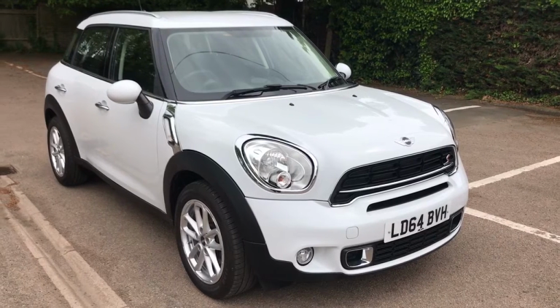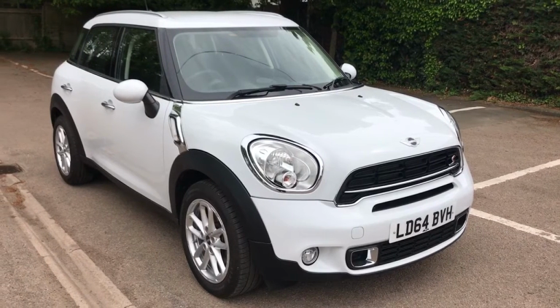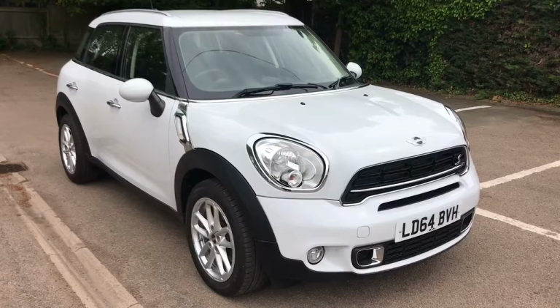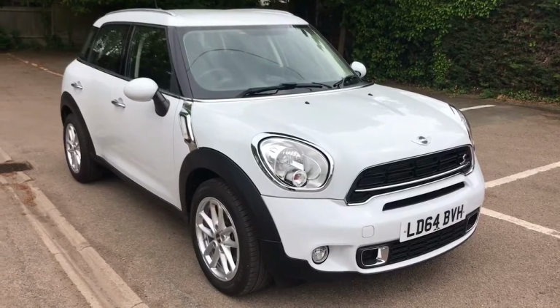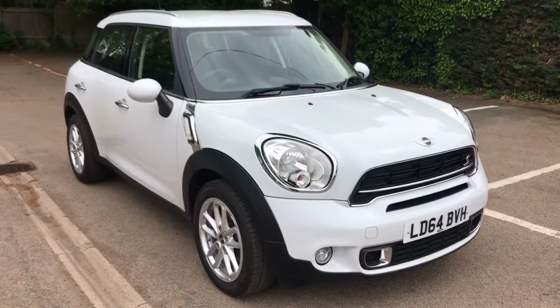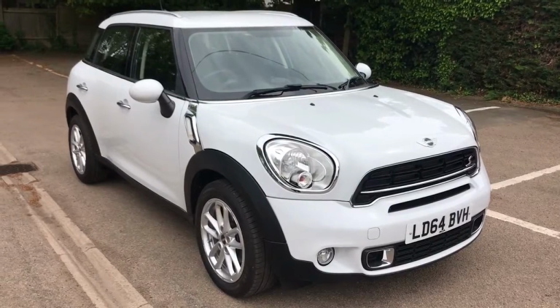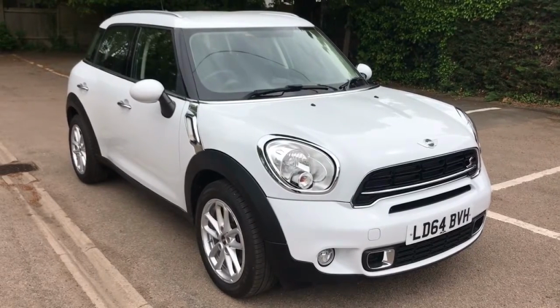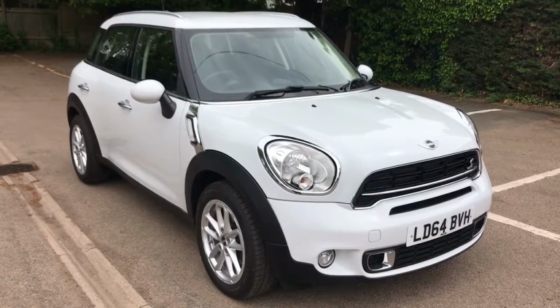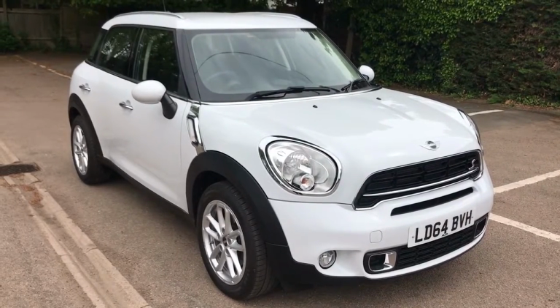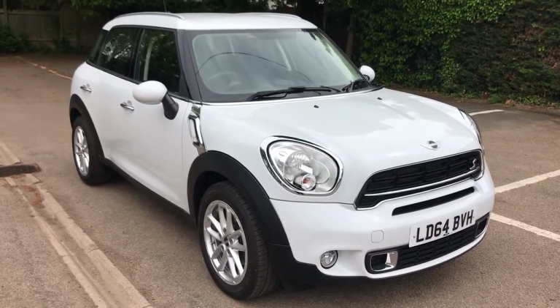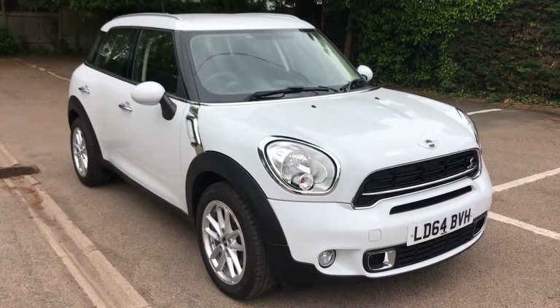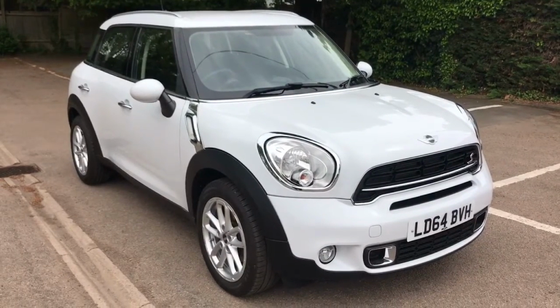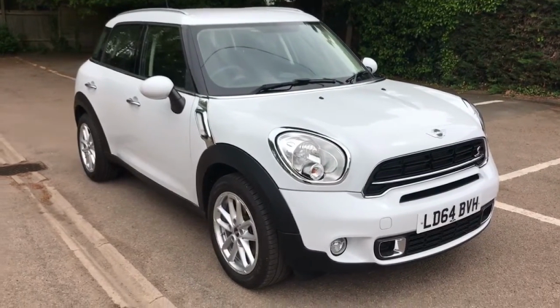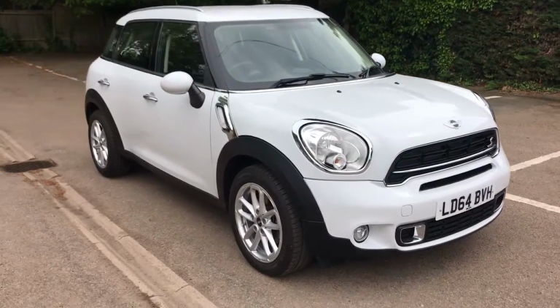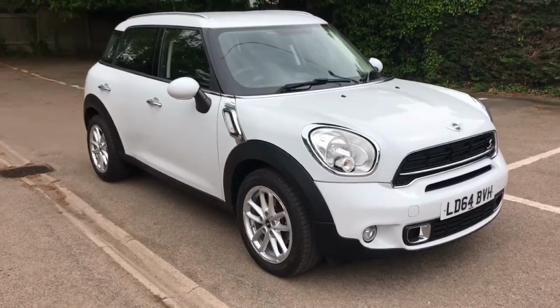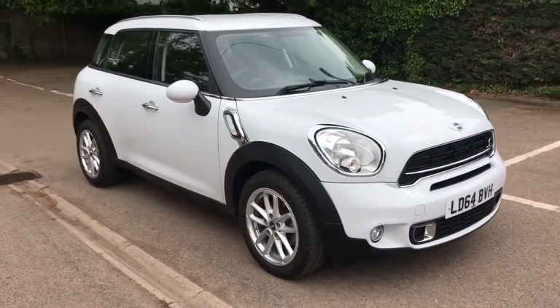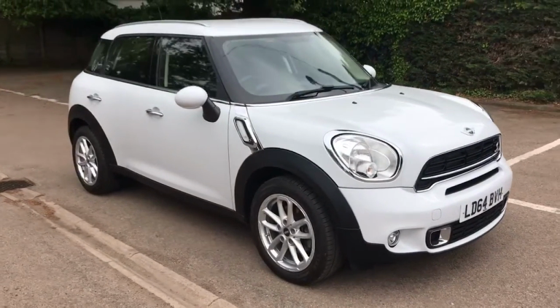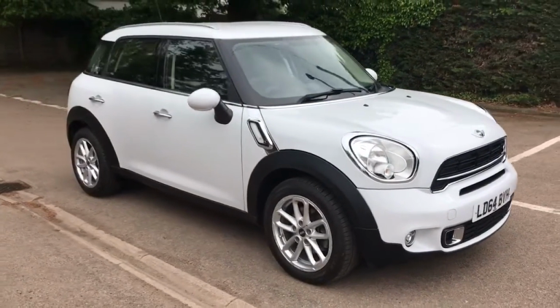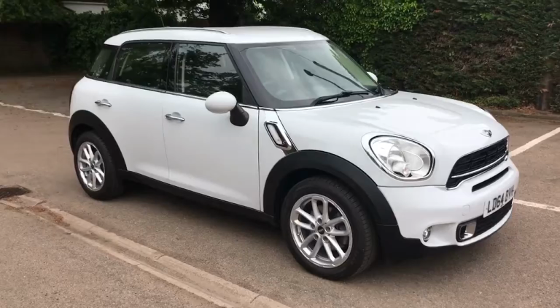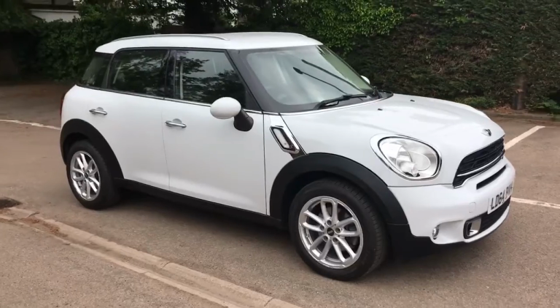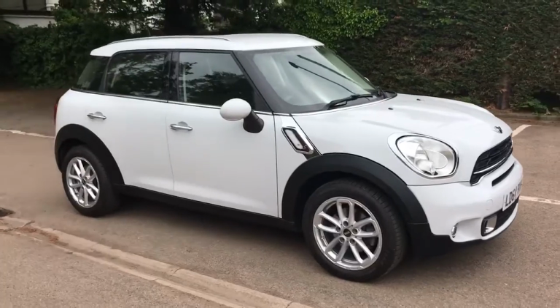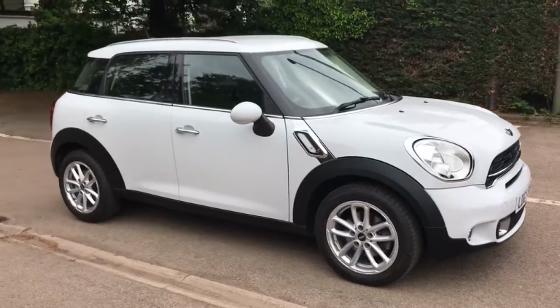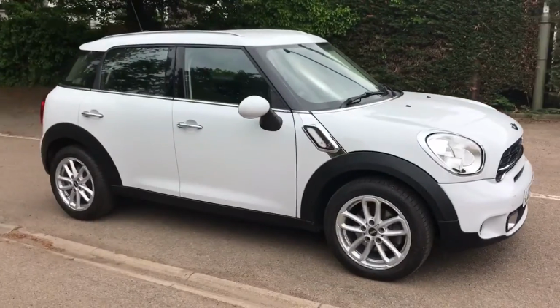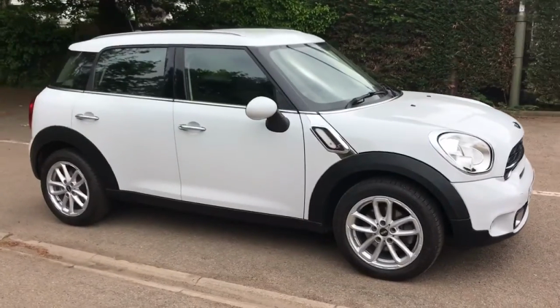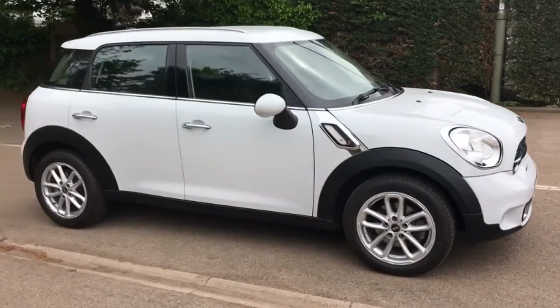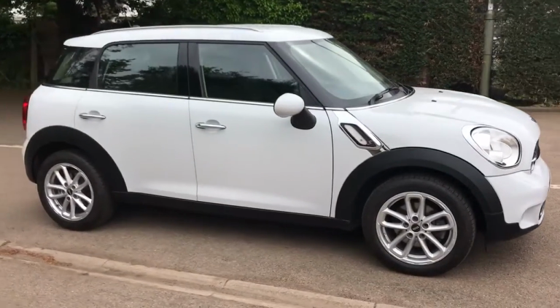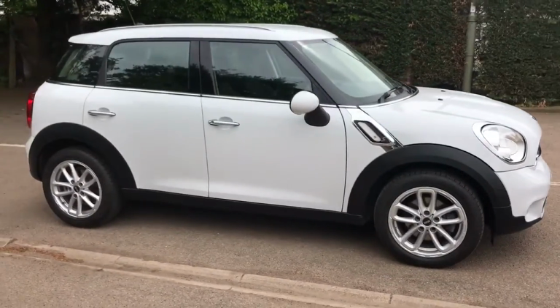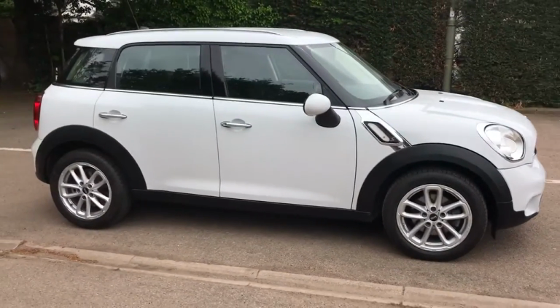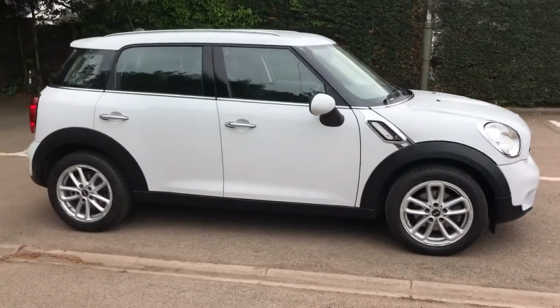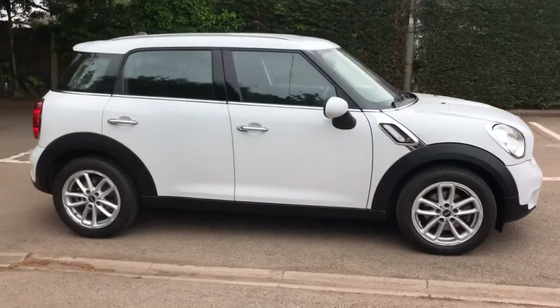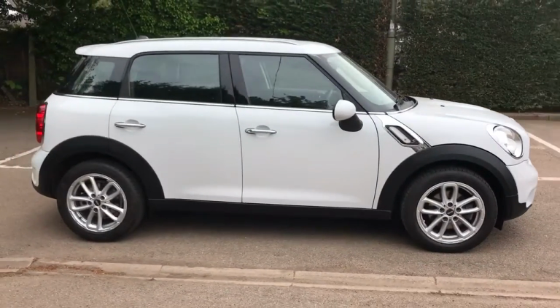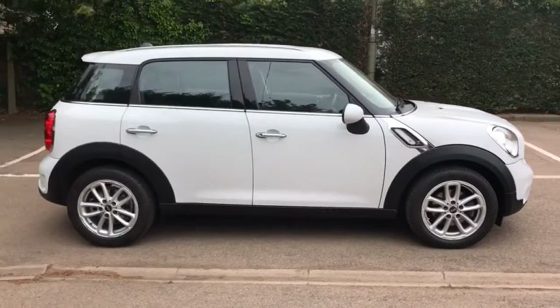So here we have the Mini Cooper S Diesel Countryman on an automatic. Let's start off by showing you around the outside of the car and then we'll hop in and run through some controls on the inside.